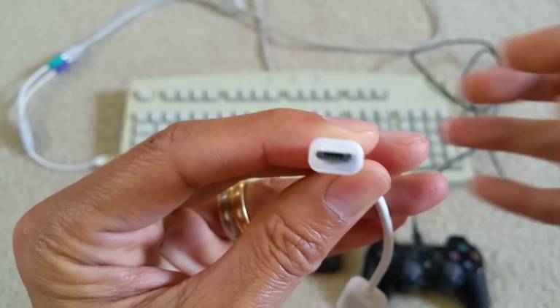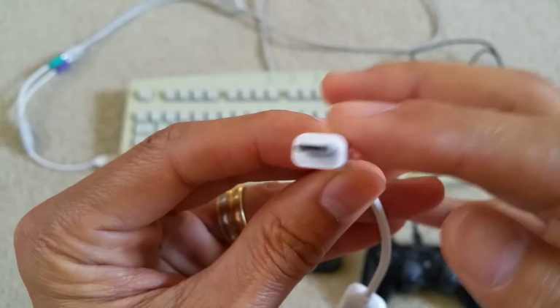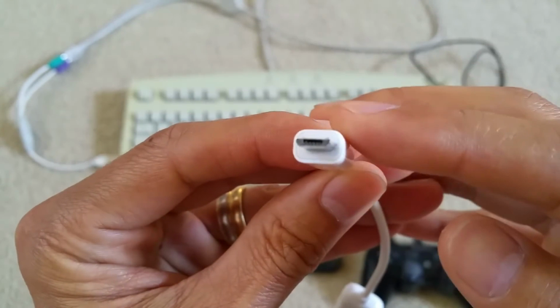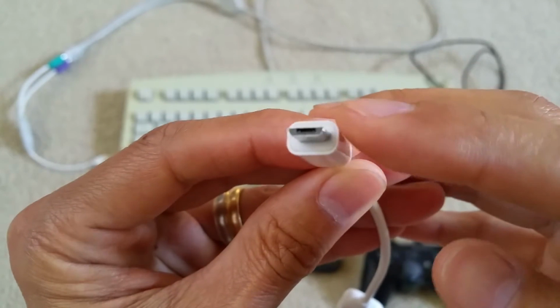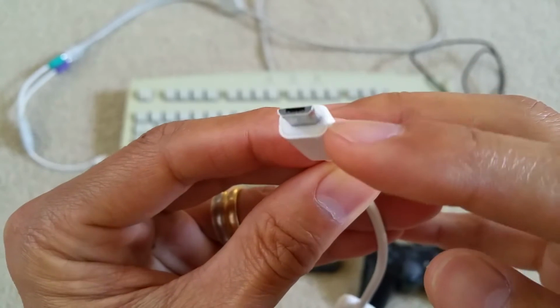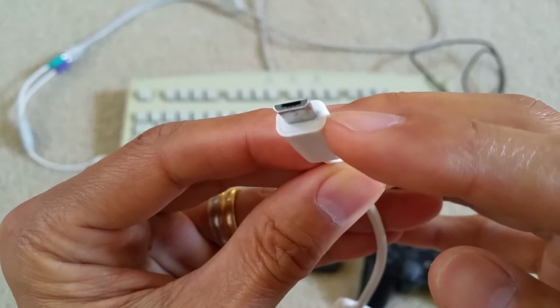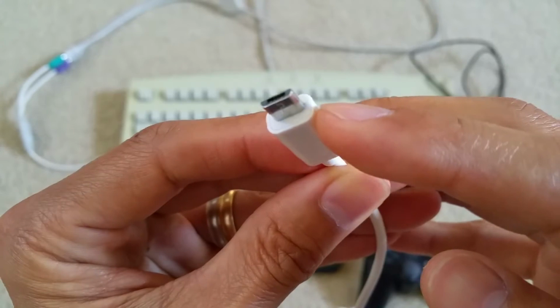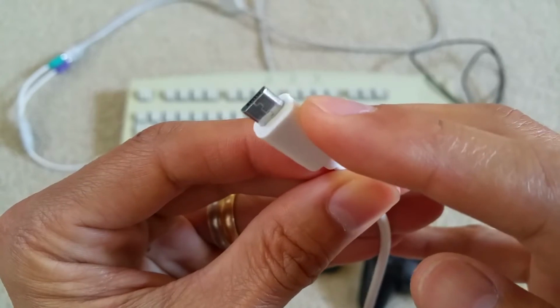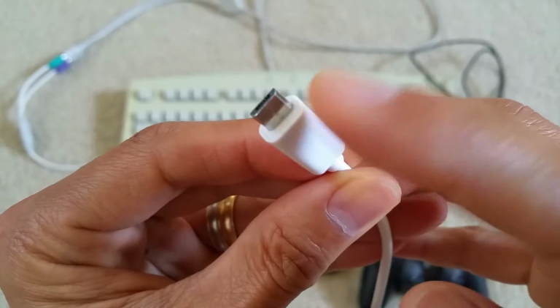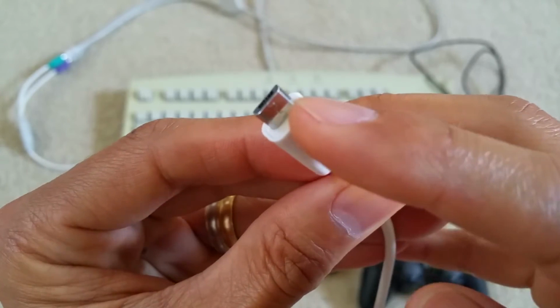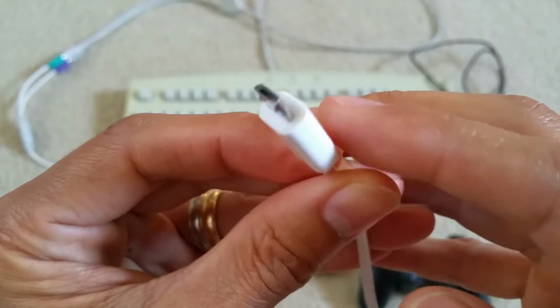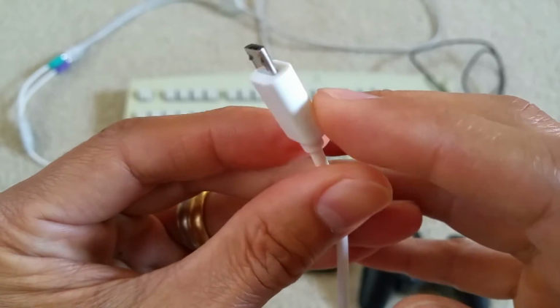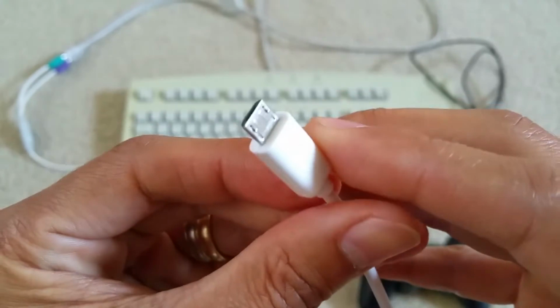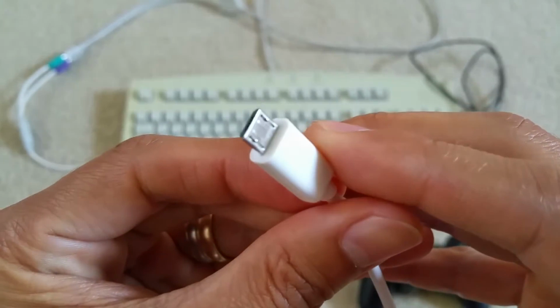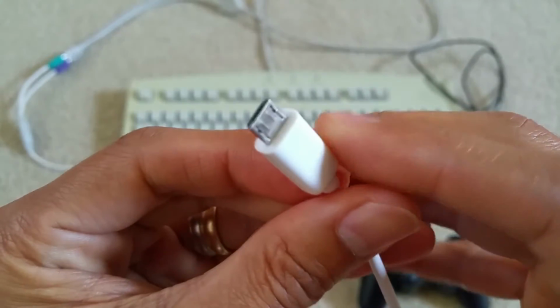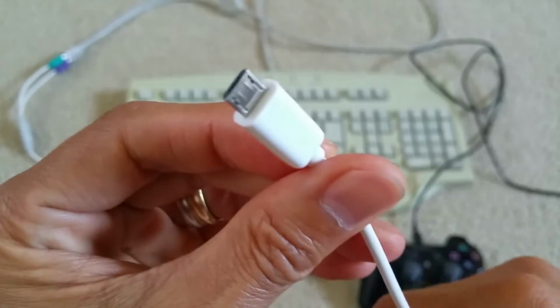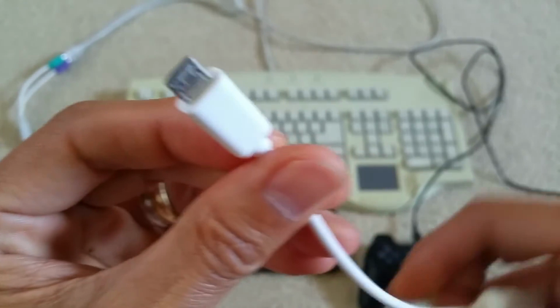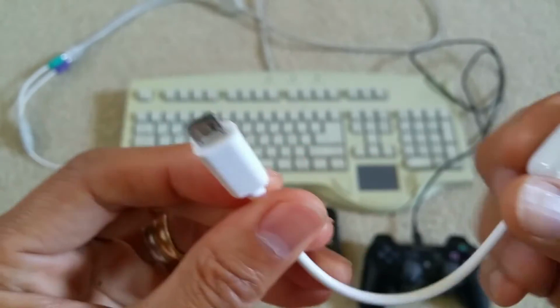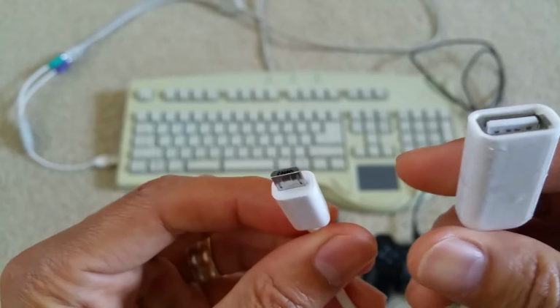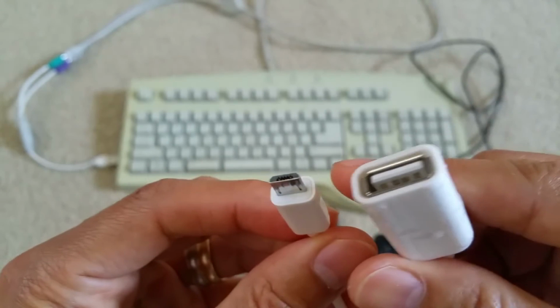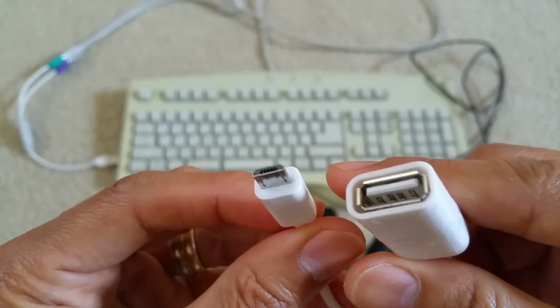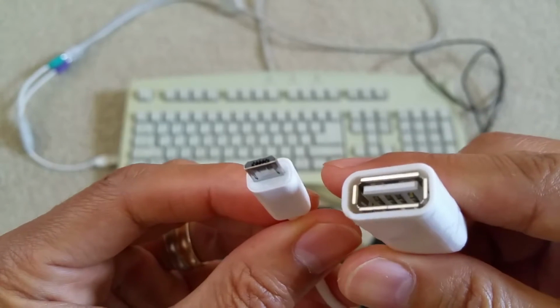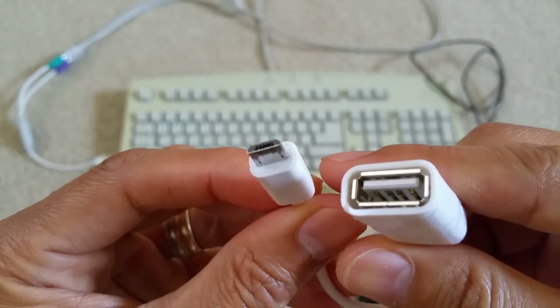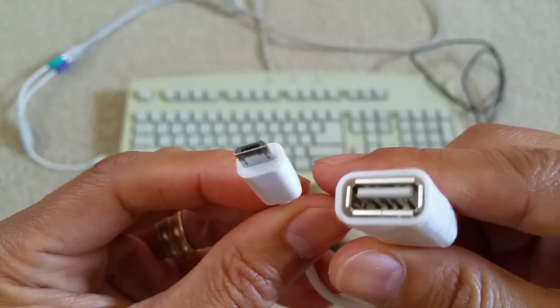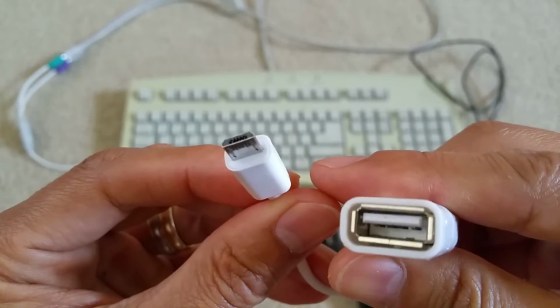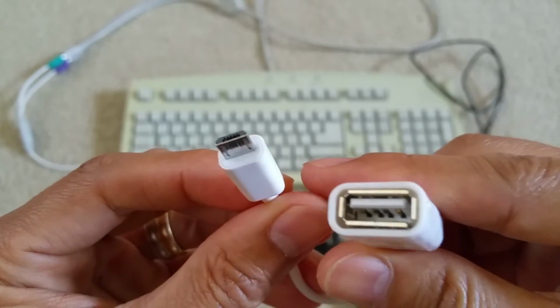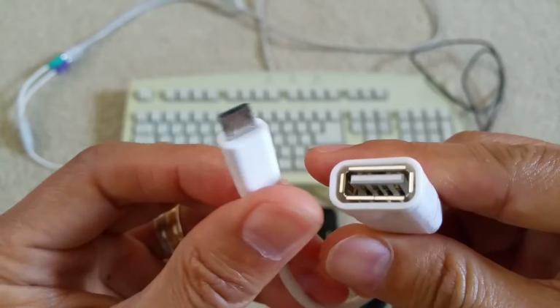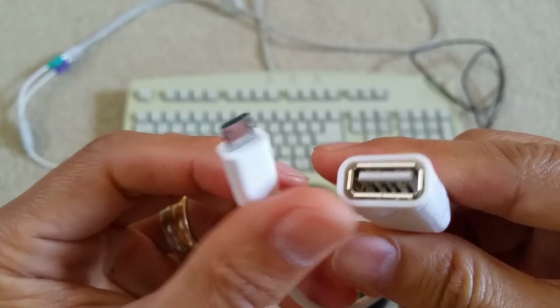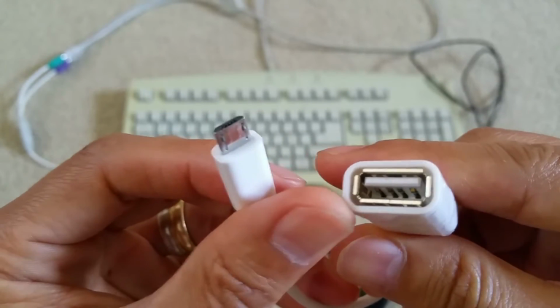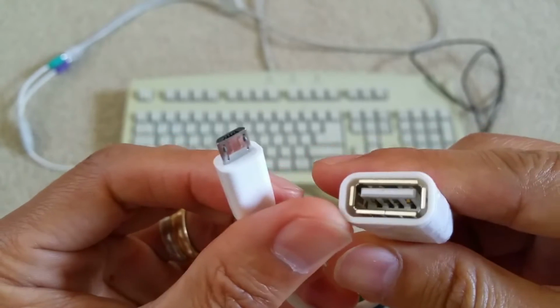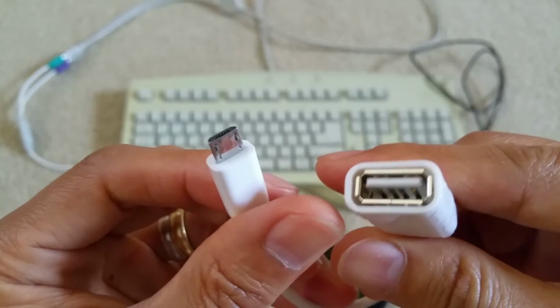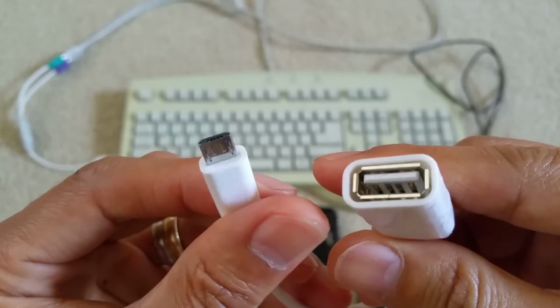This one has a male micro USB right here, and this is a female USB adapter right here.